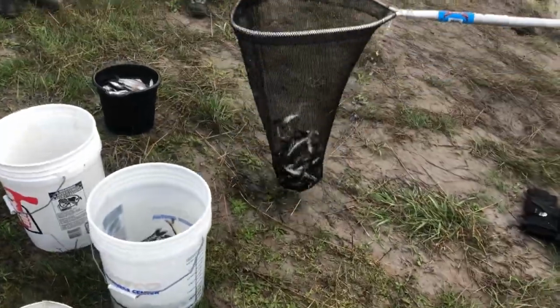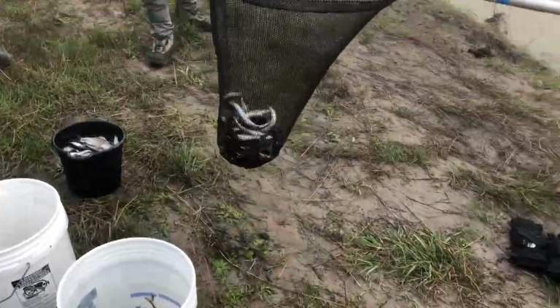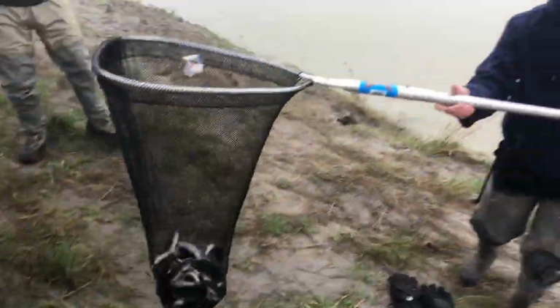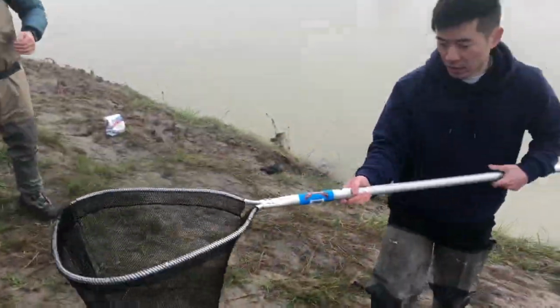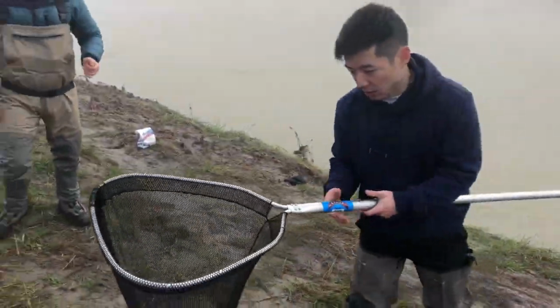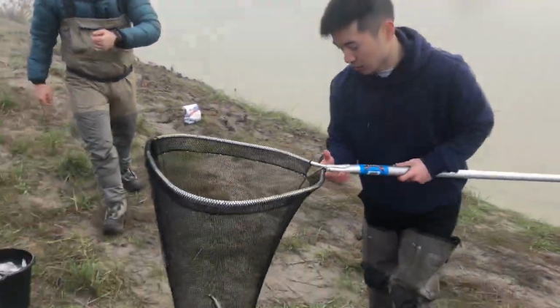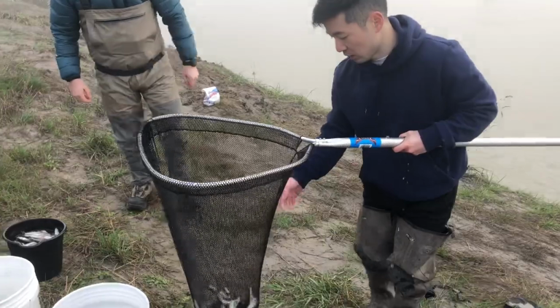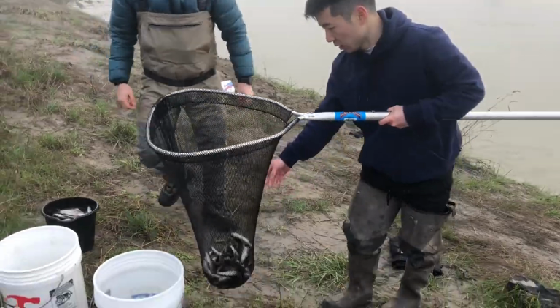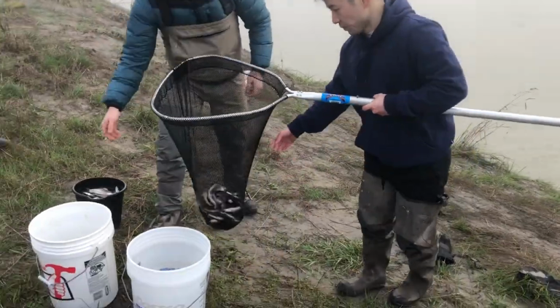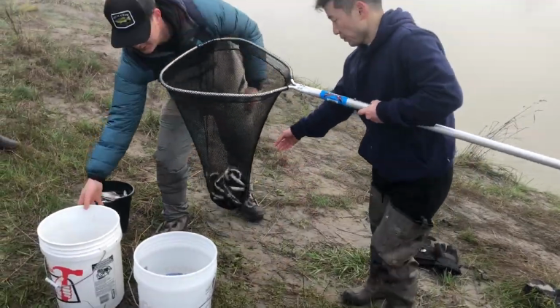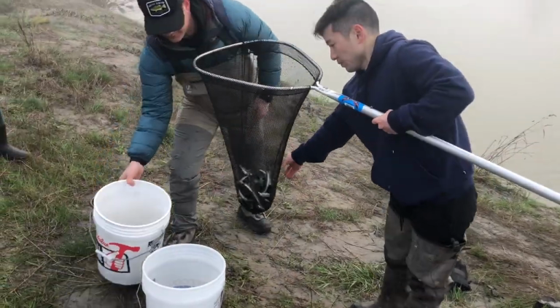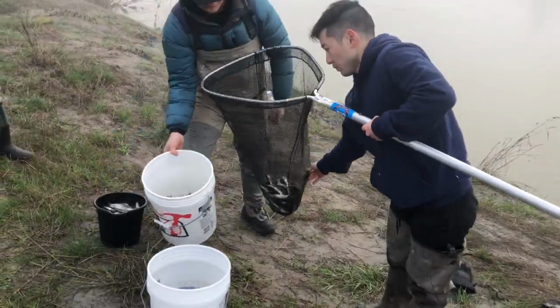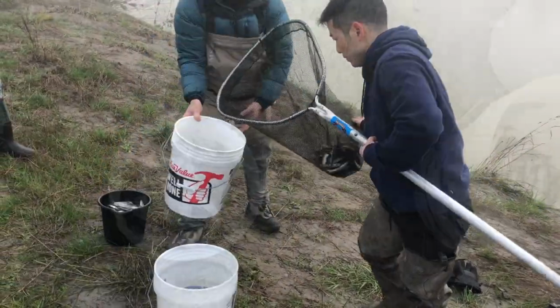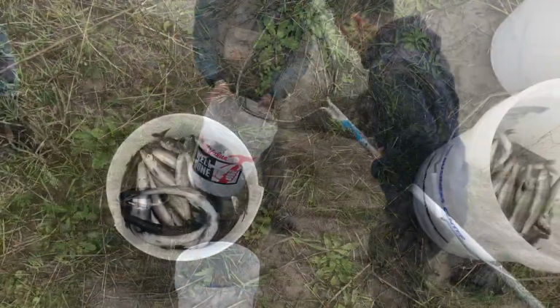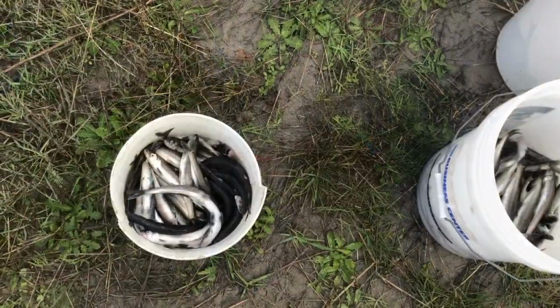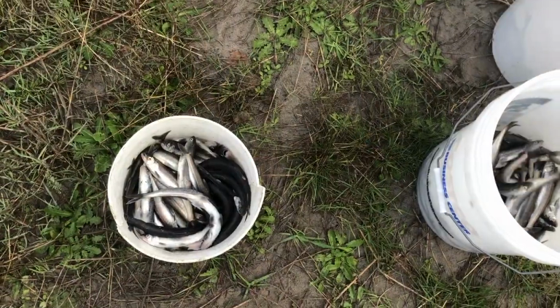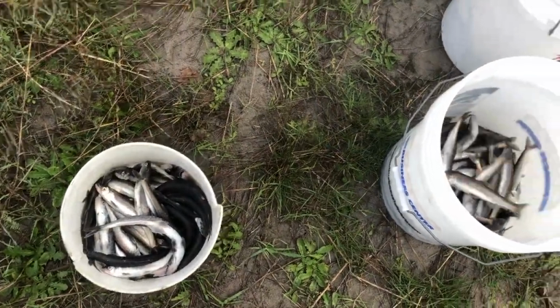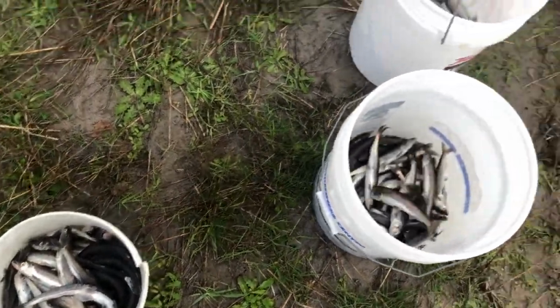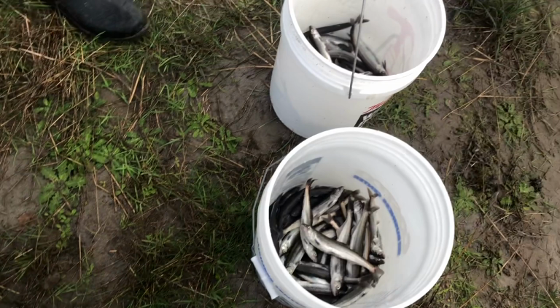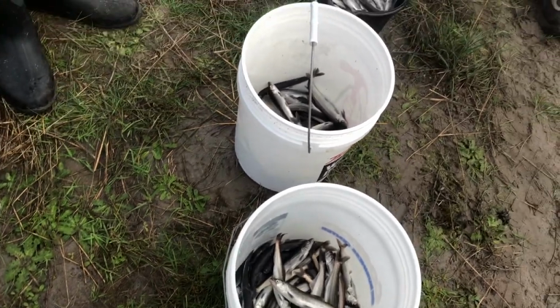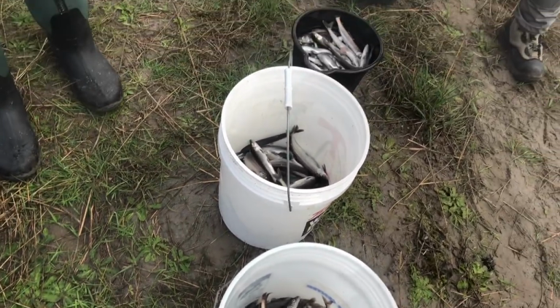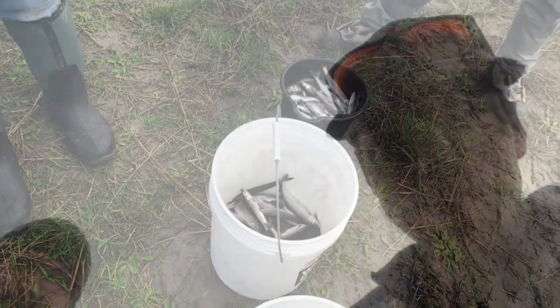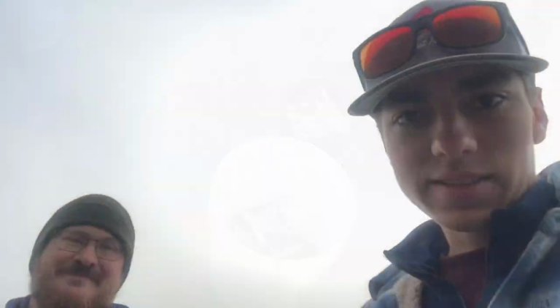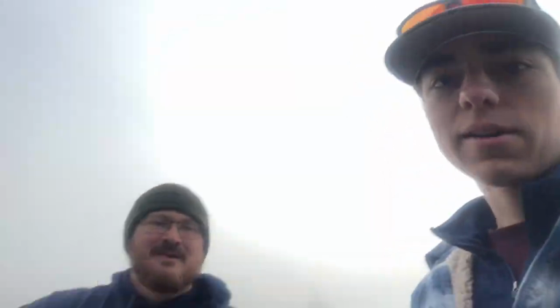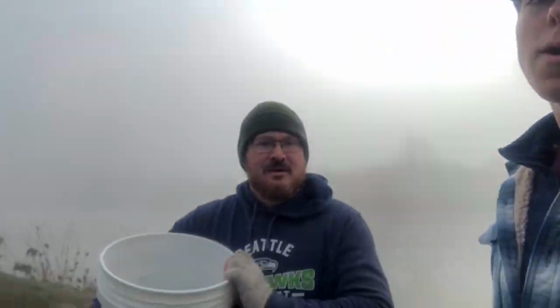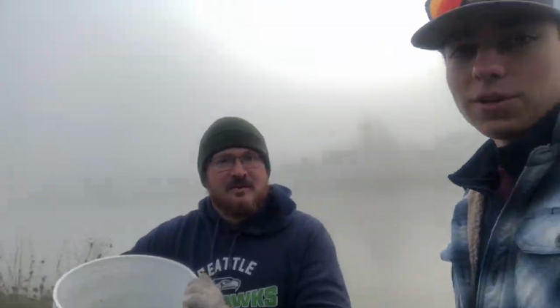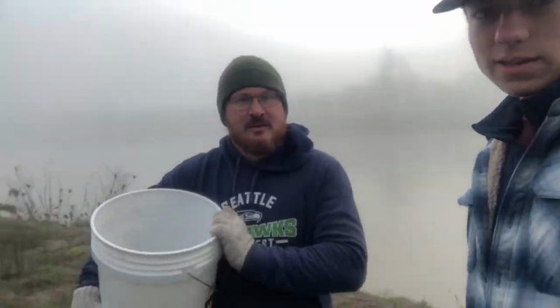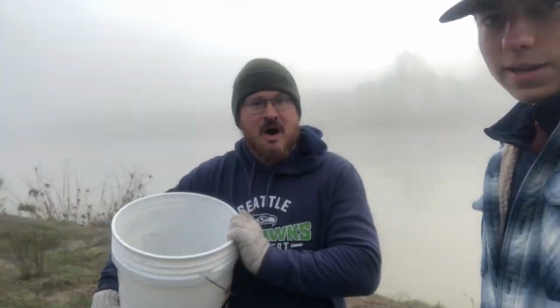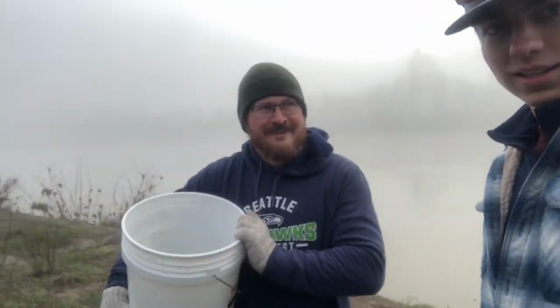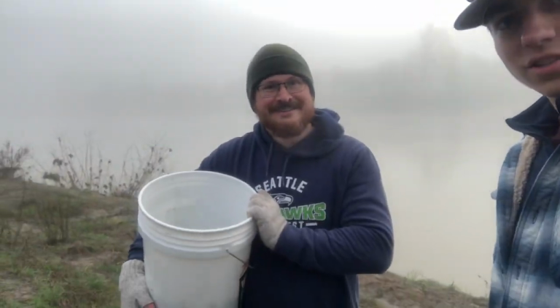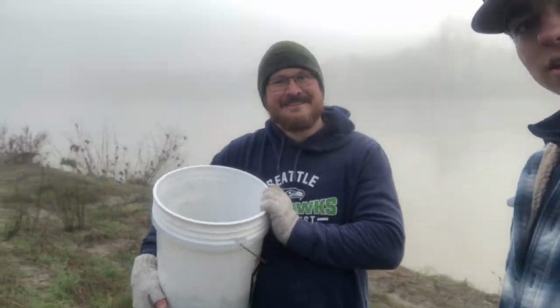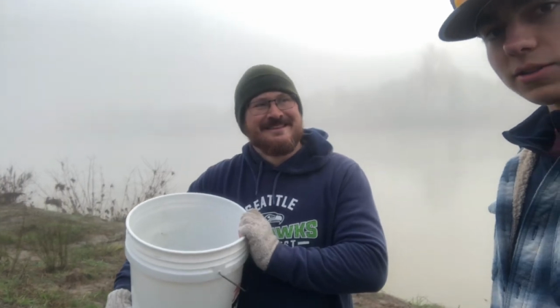Shingo just went down to finish us off. We're calculating to make sure we got the 40 pounds between us. What's up guys, I'm out here with Washington Fish Quest. Whoo, just got done smelting!